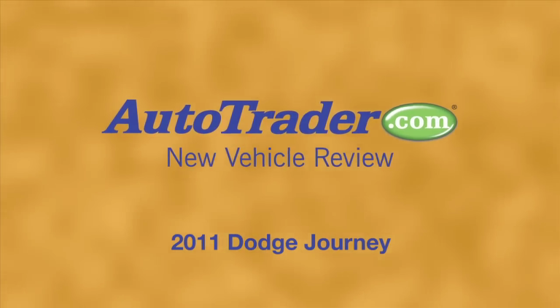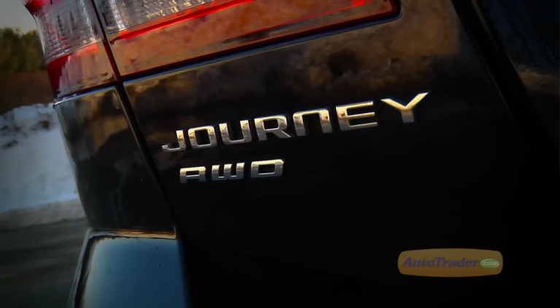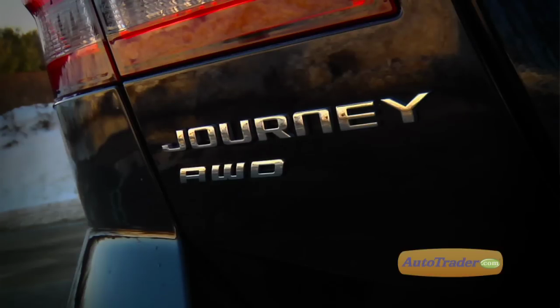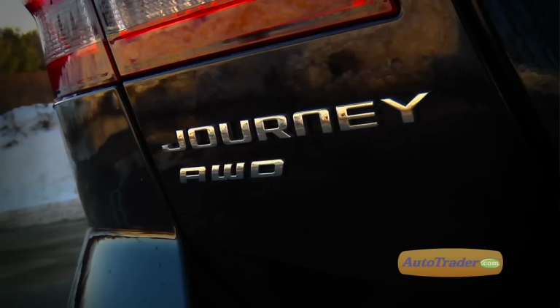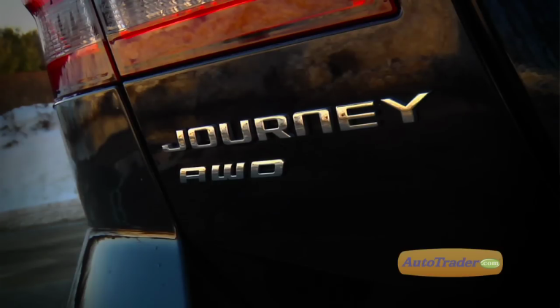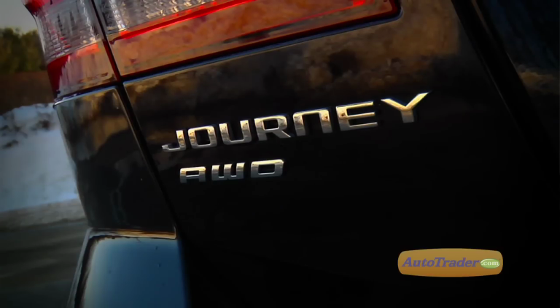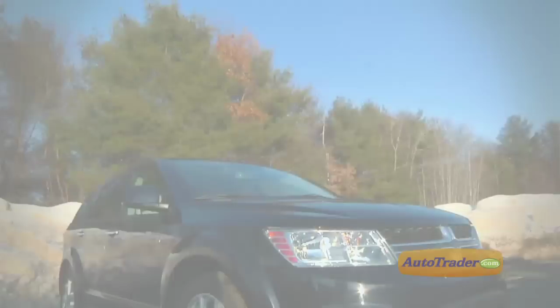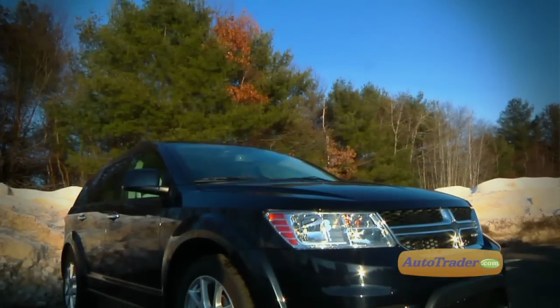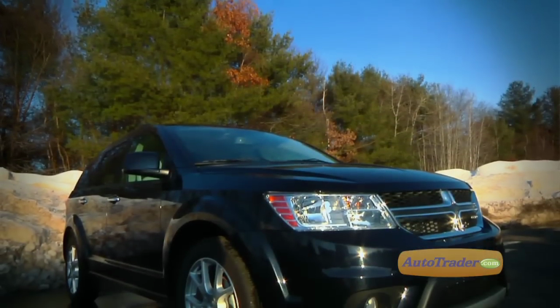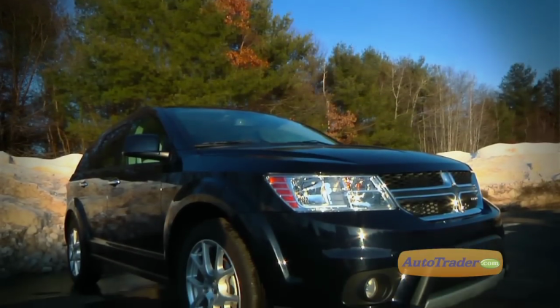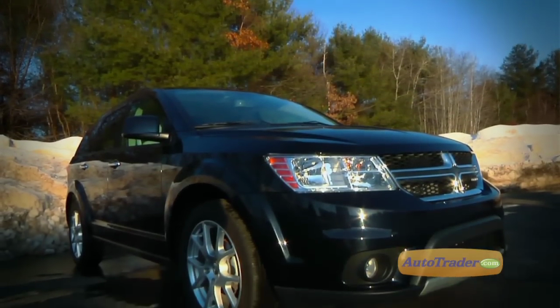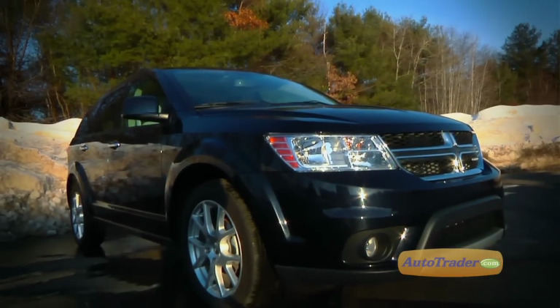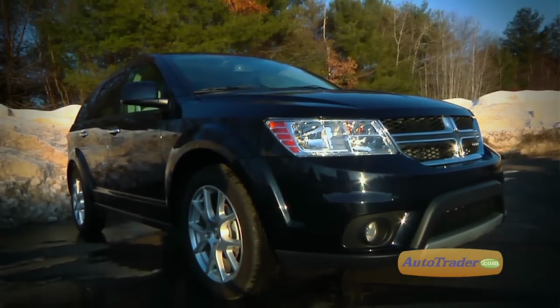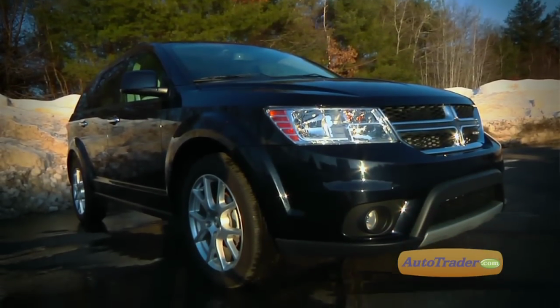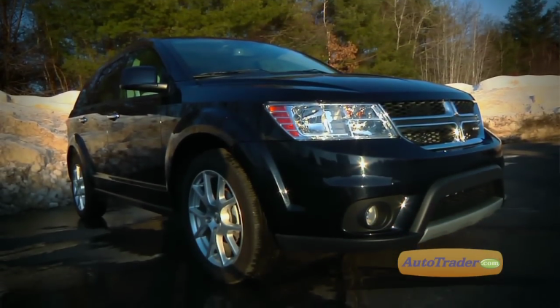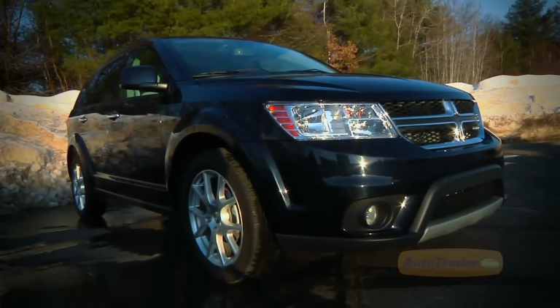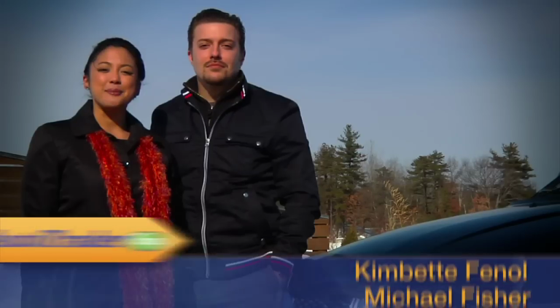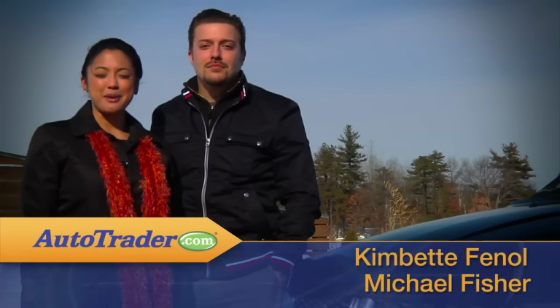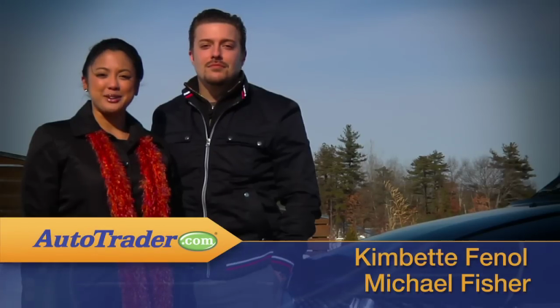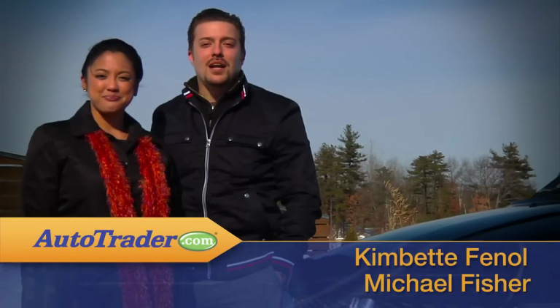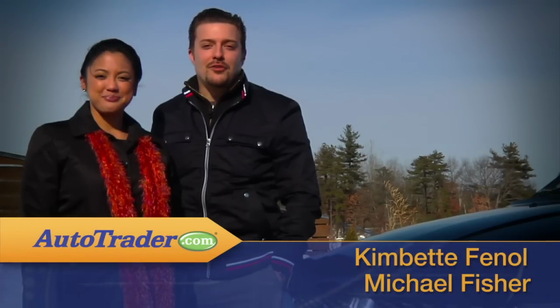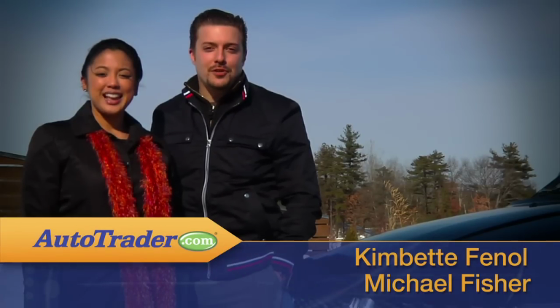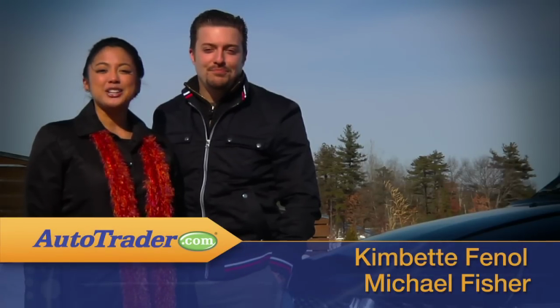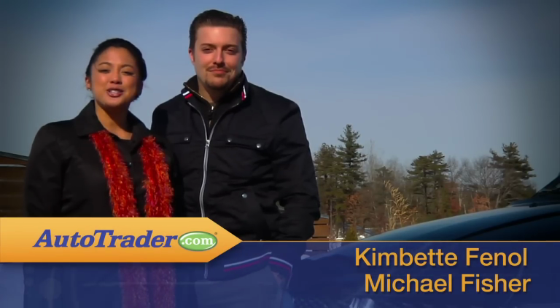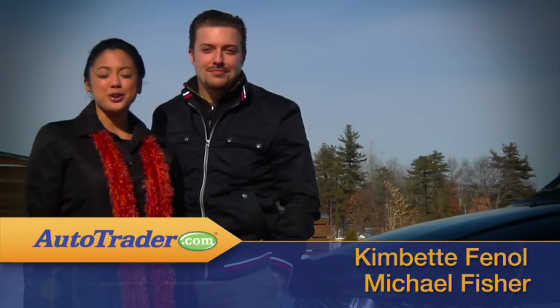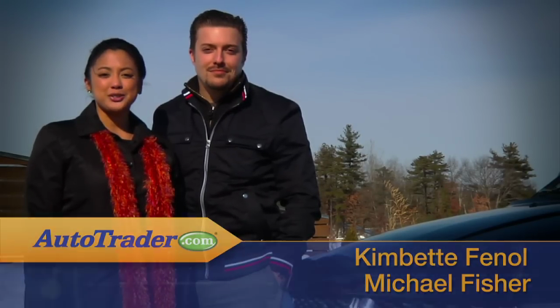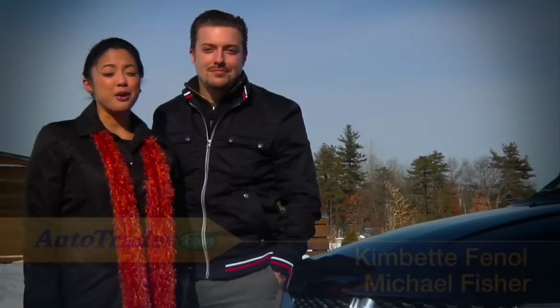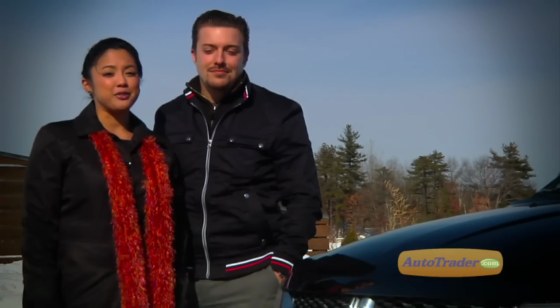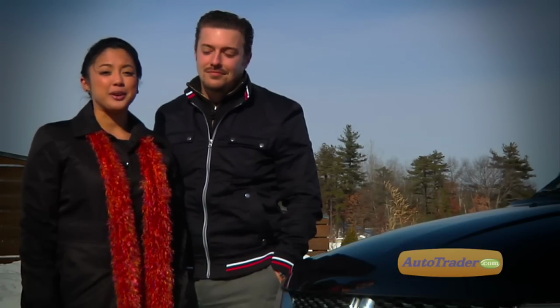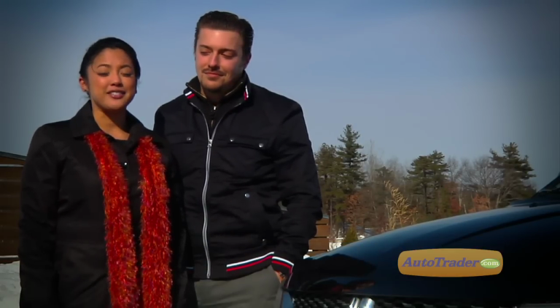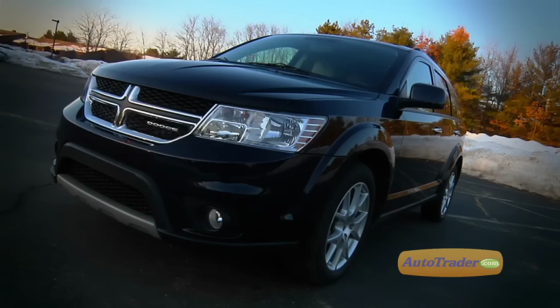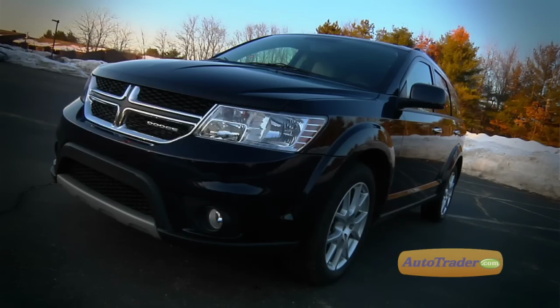The popular mid-size crossover market has another contender with this revamped offering from Dodge. Hi, I'm Kim Betfenel, and I'm Michael Fisher, and you're watching AutoTrader's new car review of the 2011 Dodge Journey.